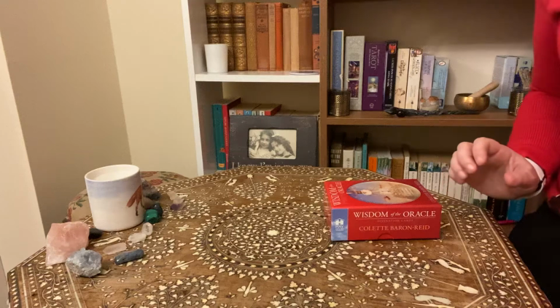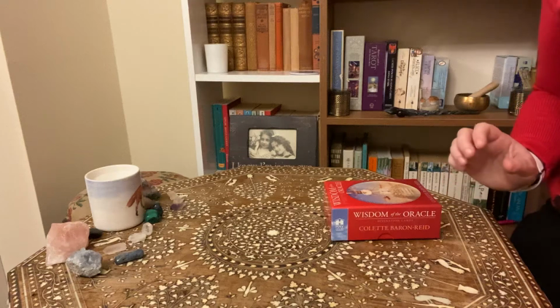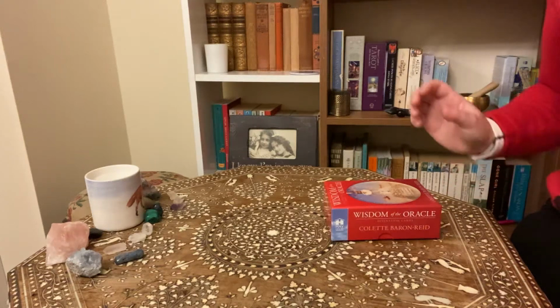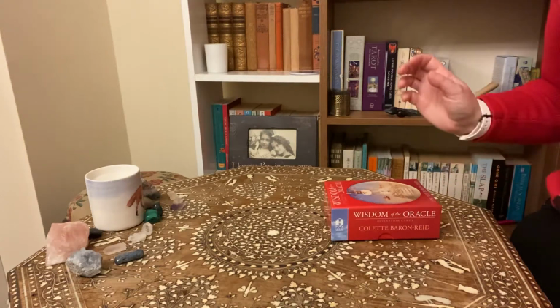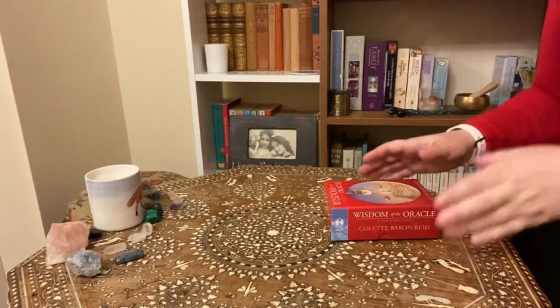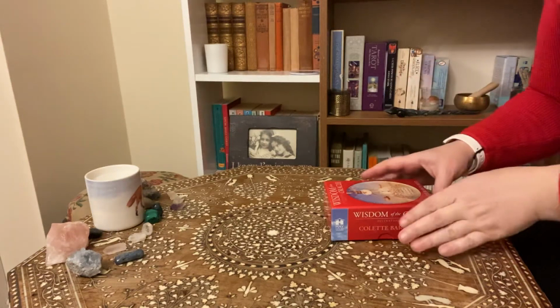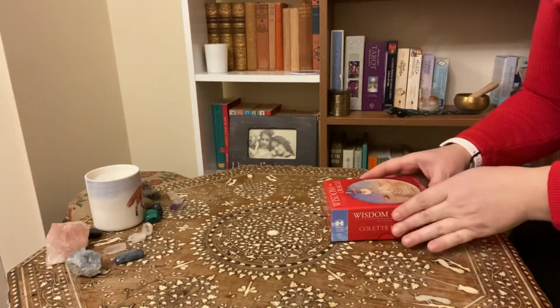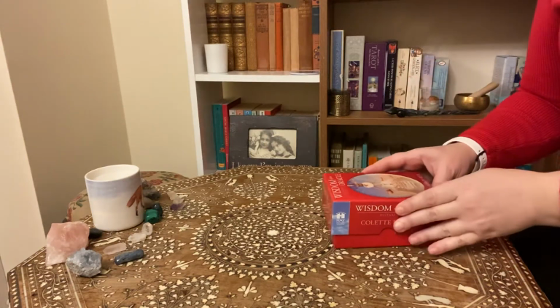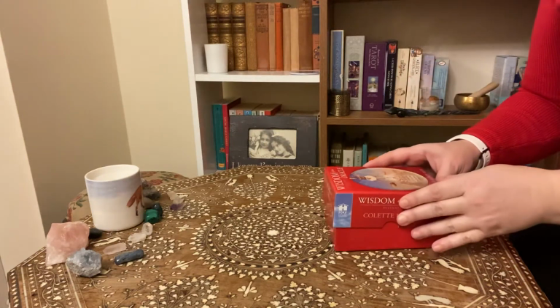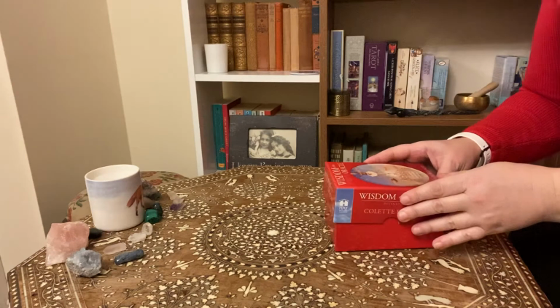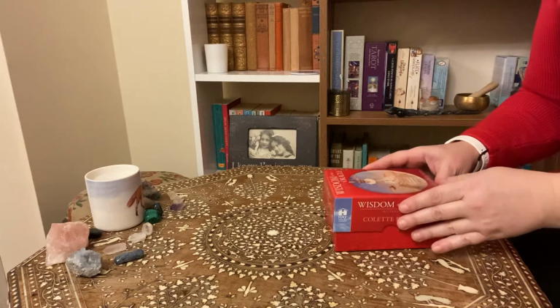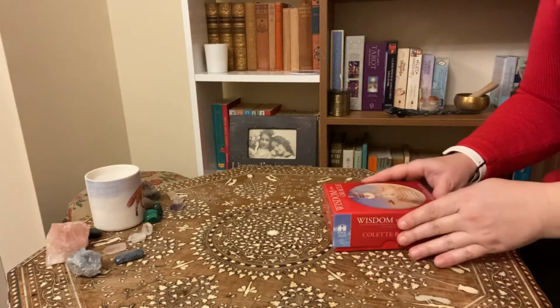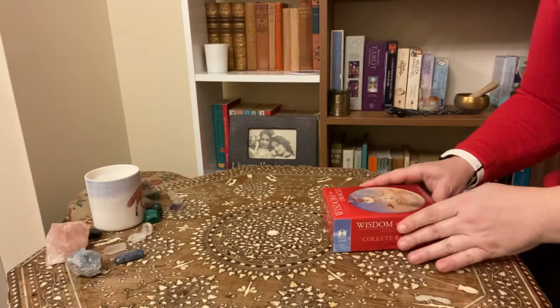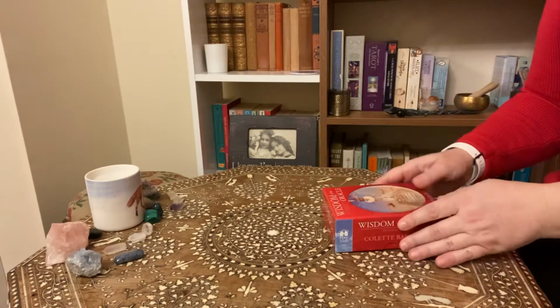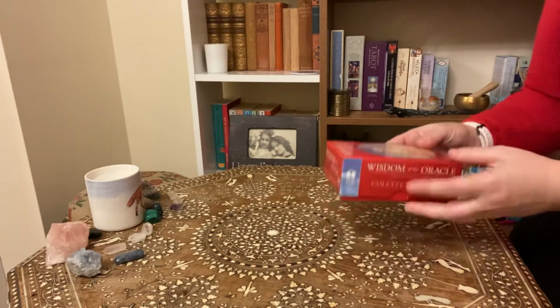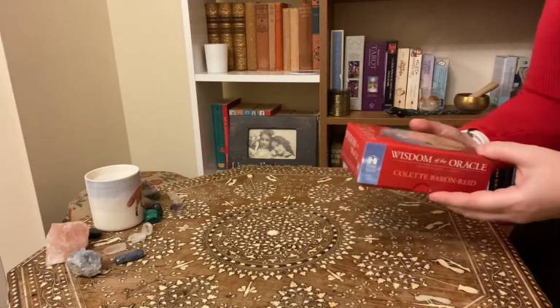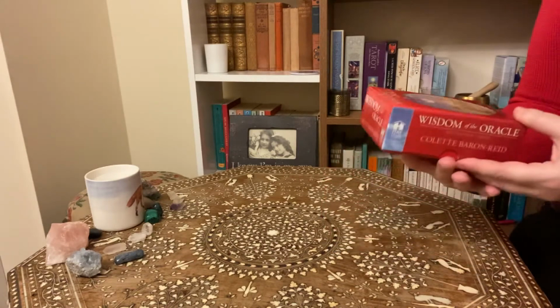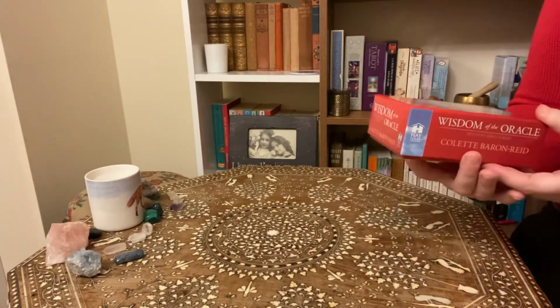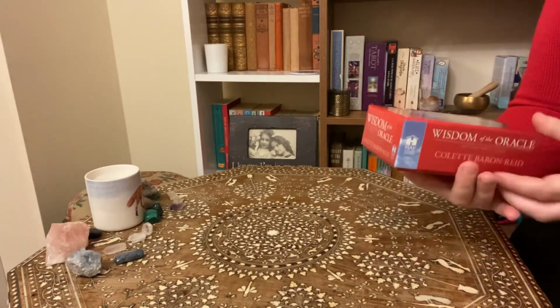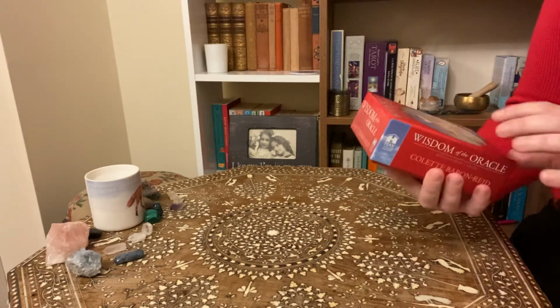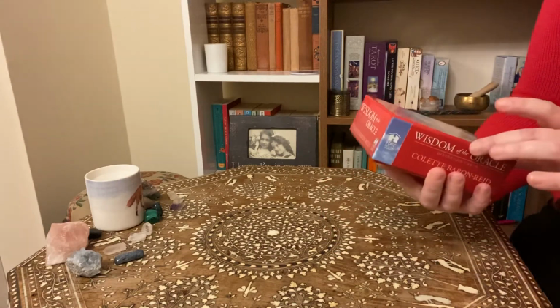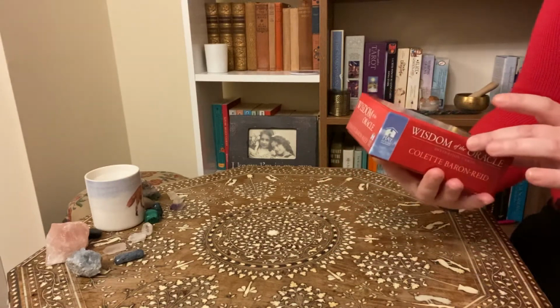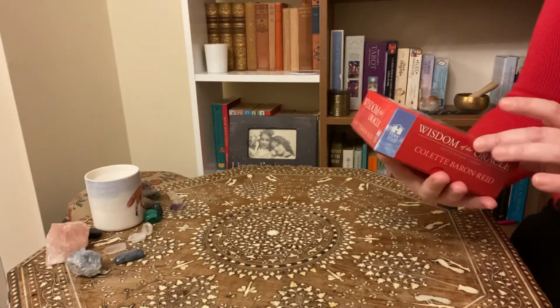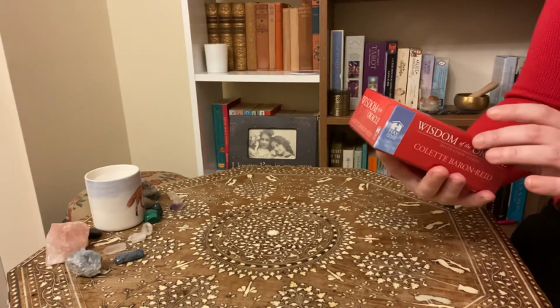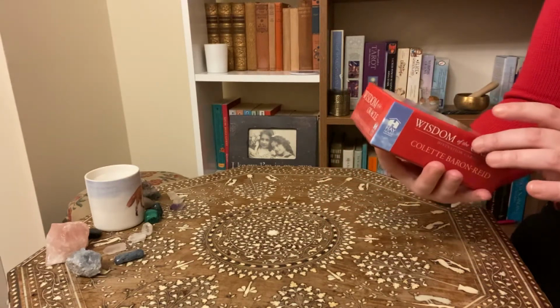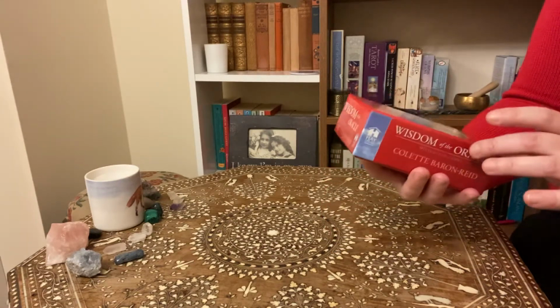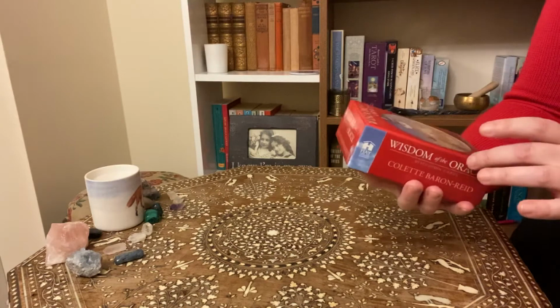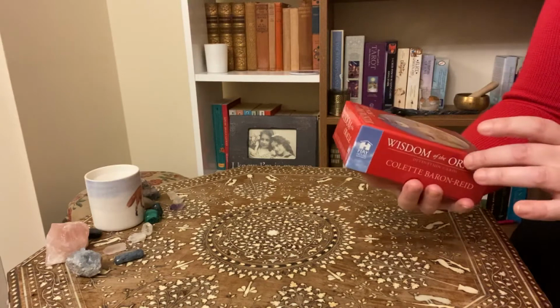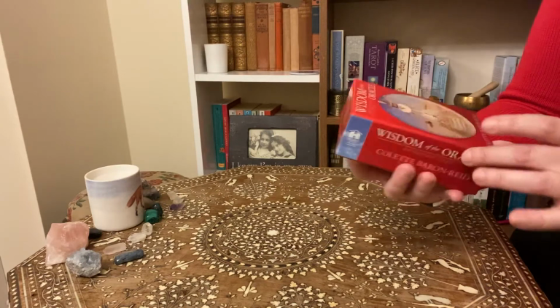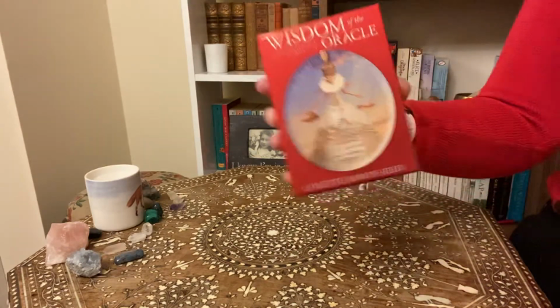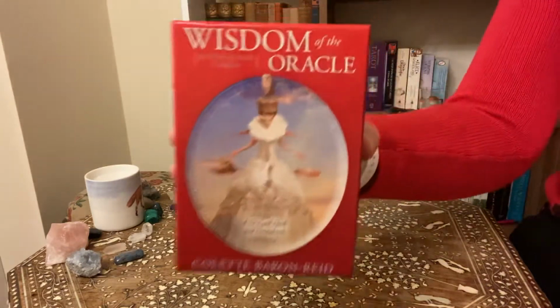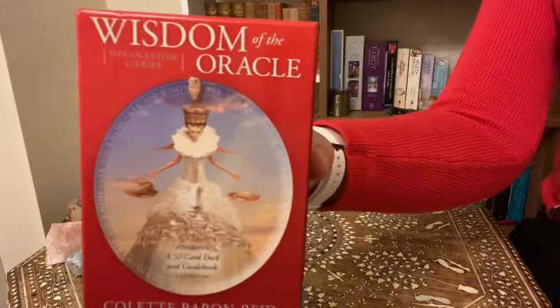Hi, welcome to the Pink Moon Tarot. I'm the Pink Moon Tarotist and today I'm going to do a walkthrough for you of Wisdom of the Oracle Divination Cards by Colette Barron-Reid.